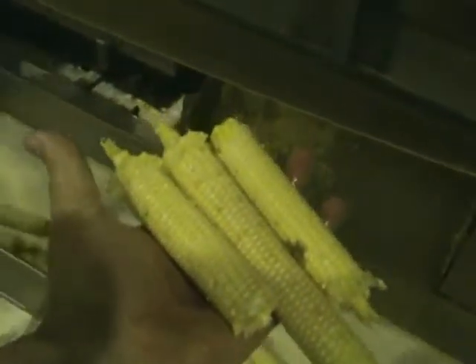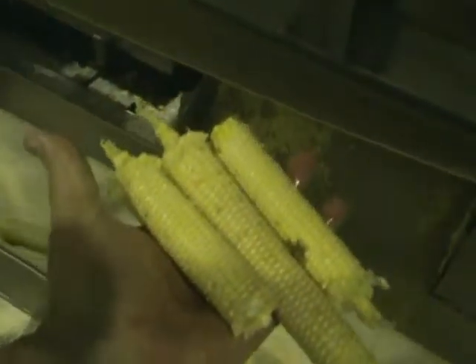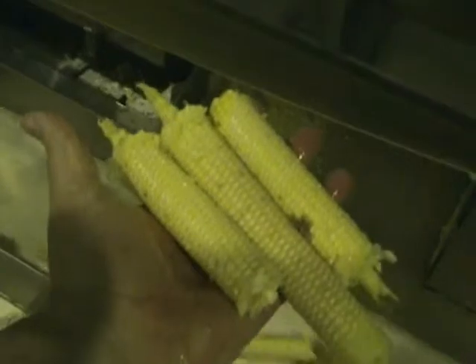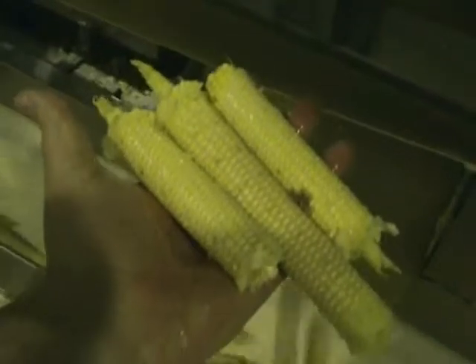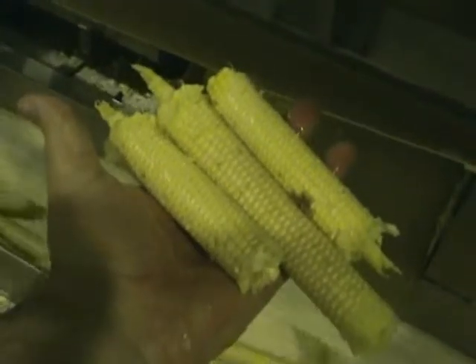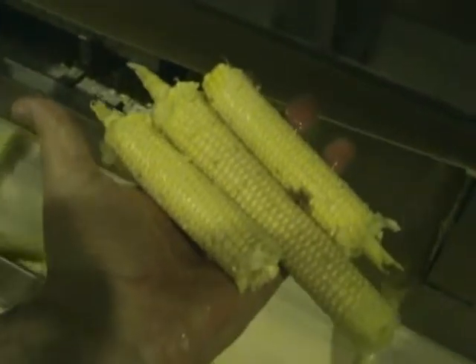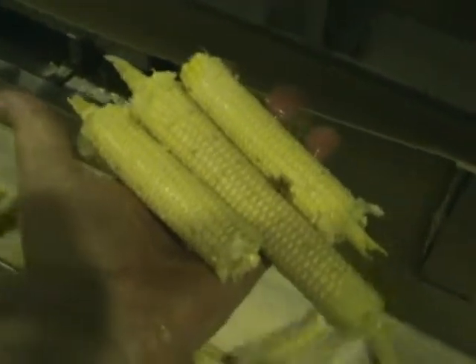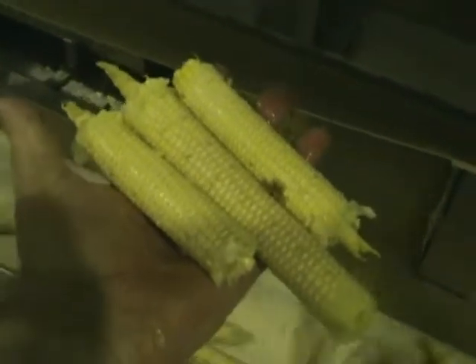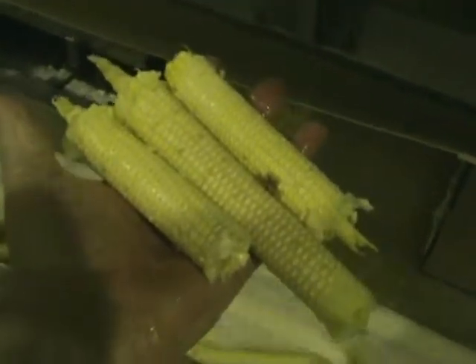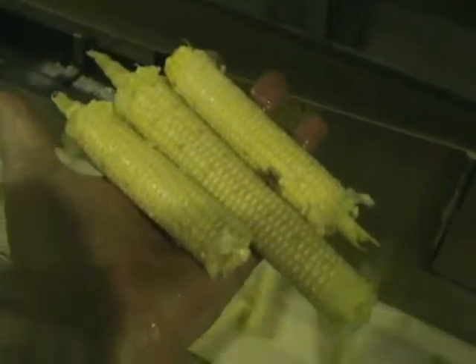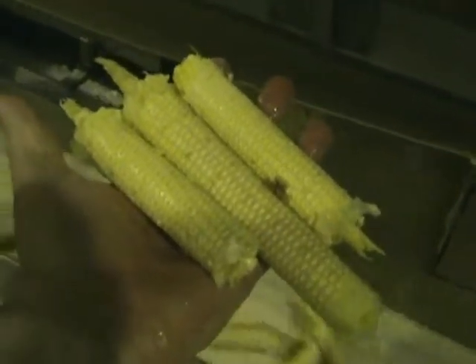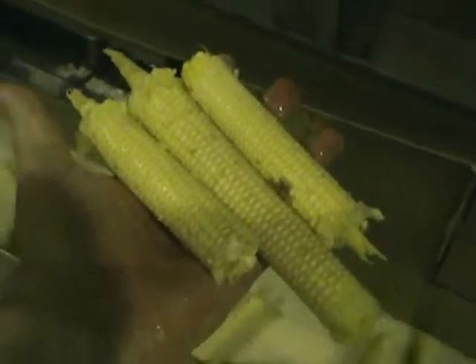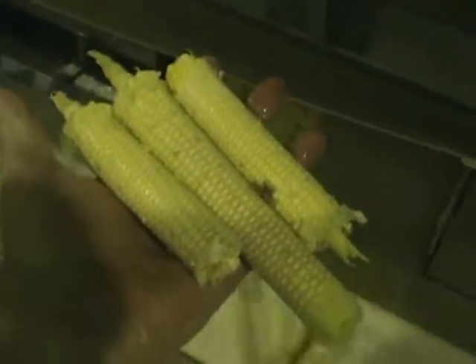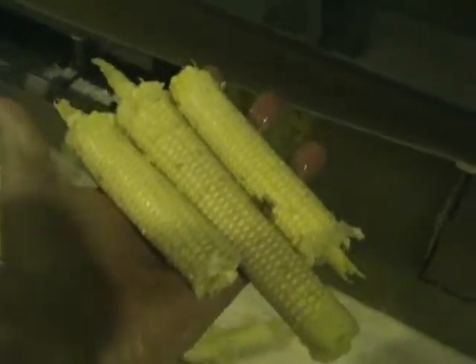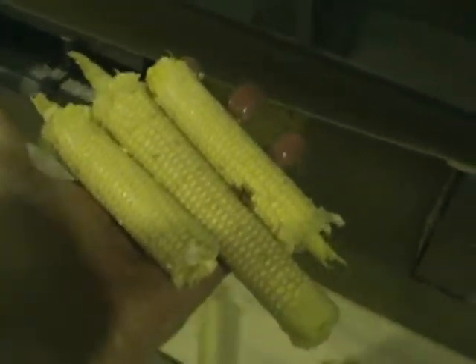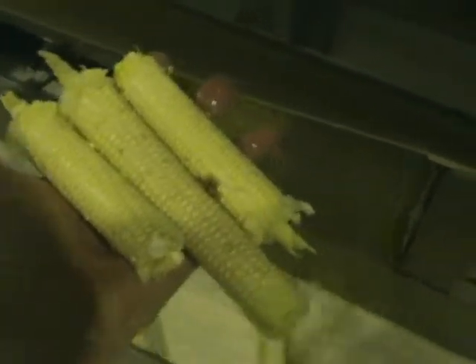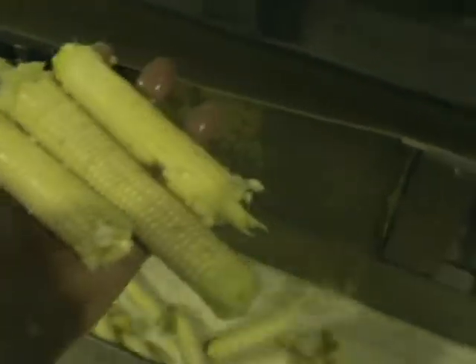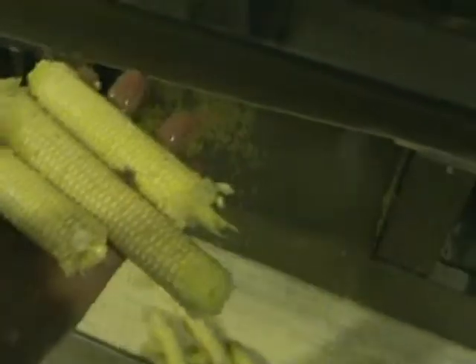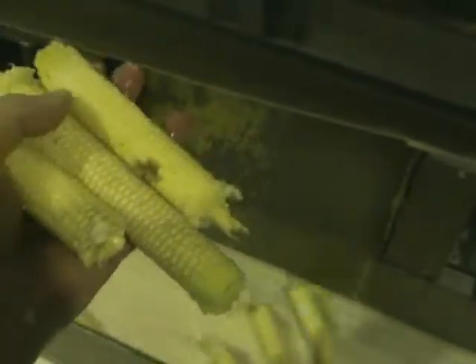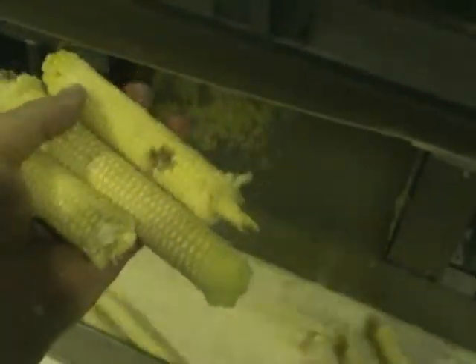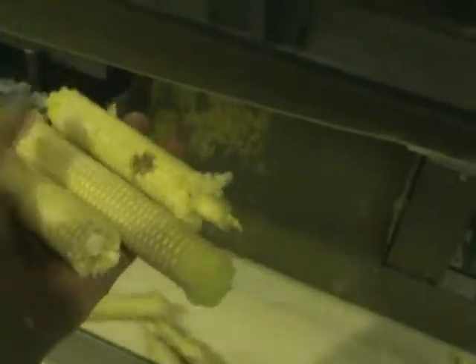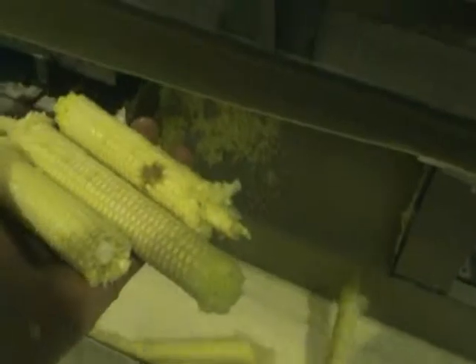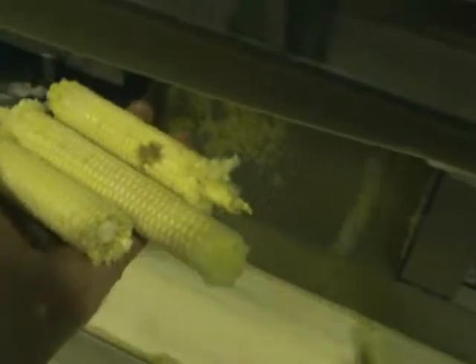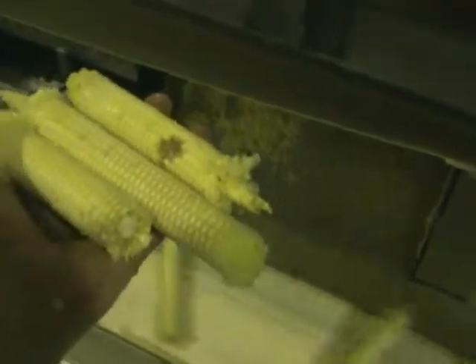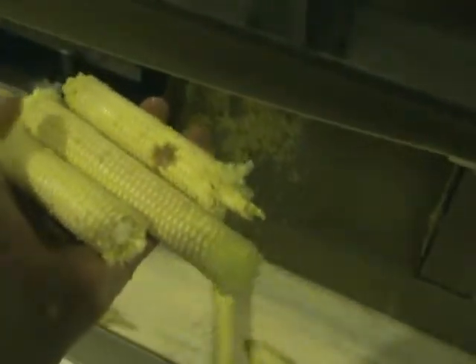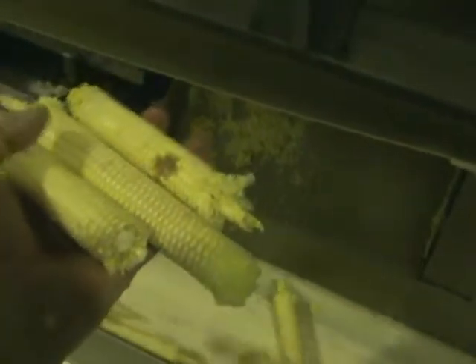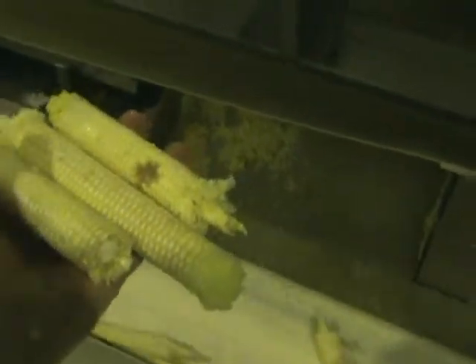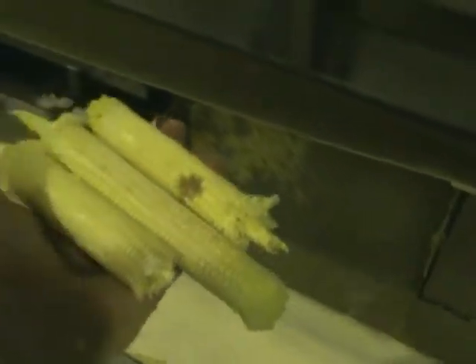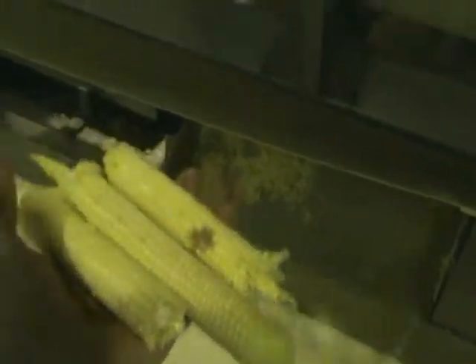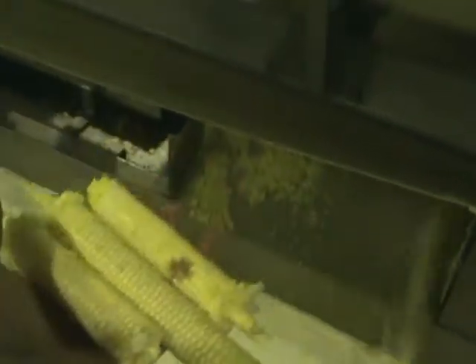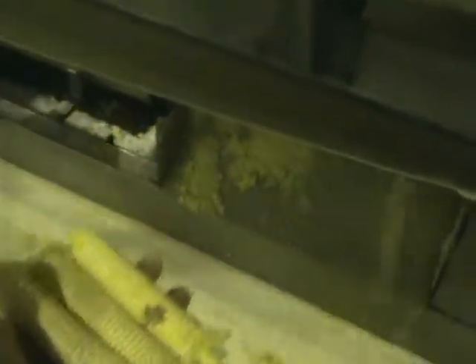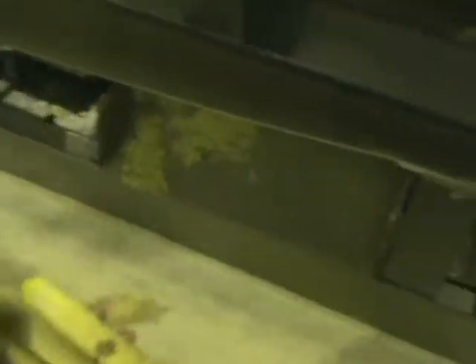They have different sizes, different lengths of corn — it doesn't matter.